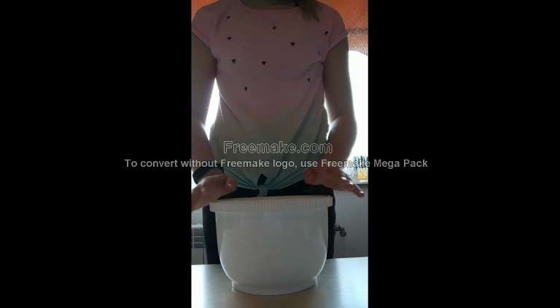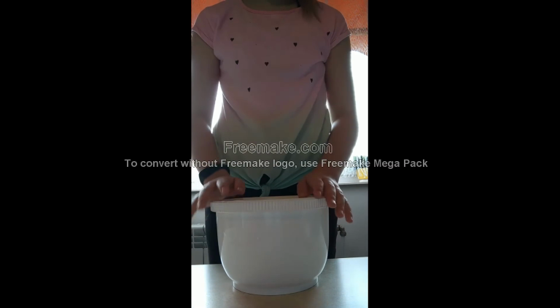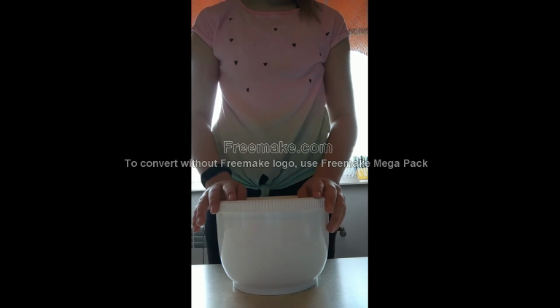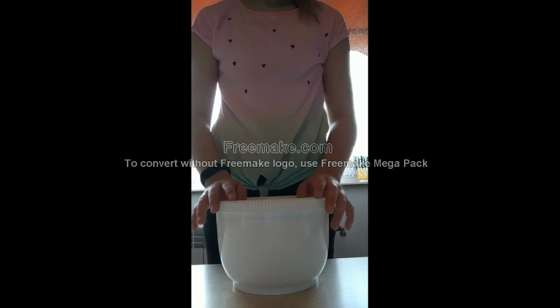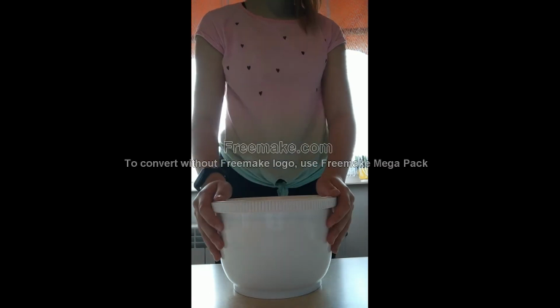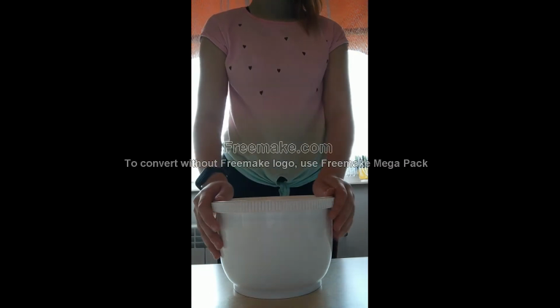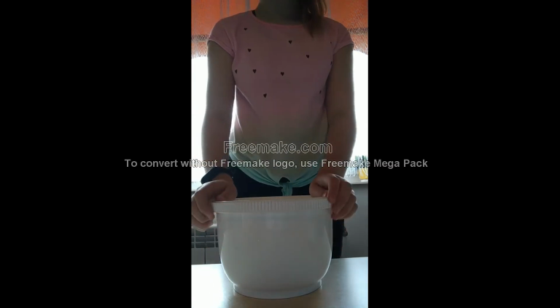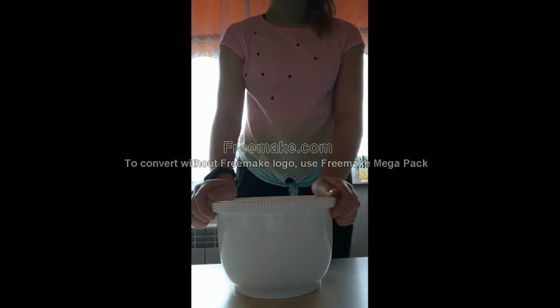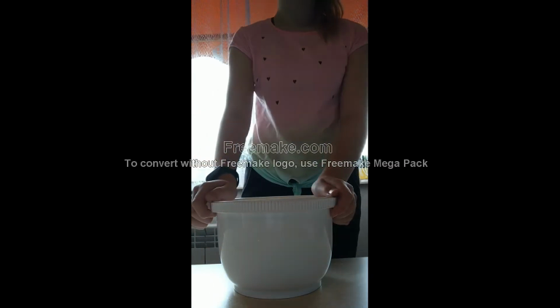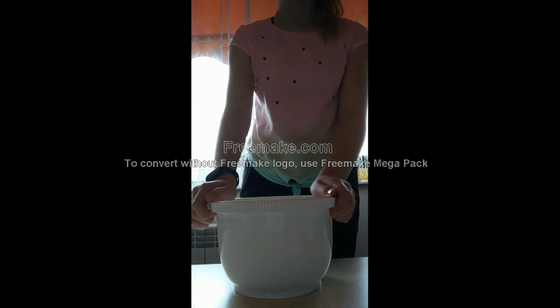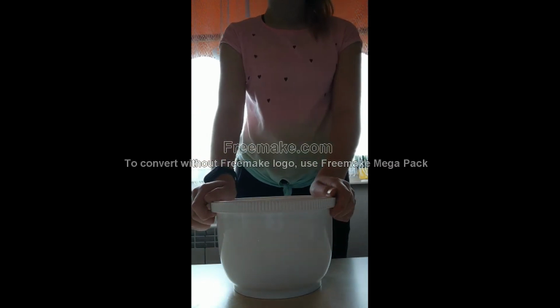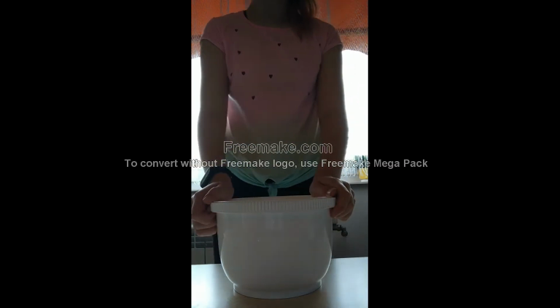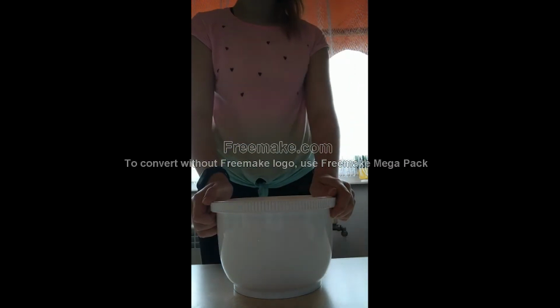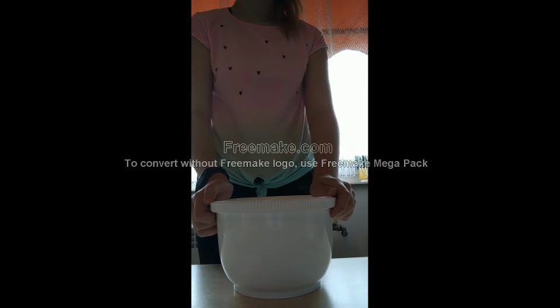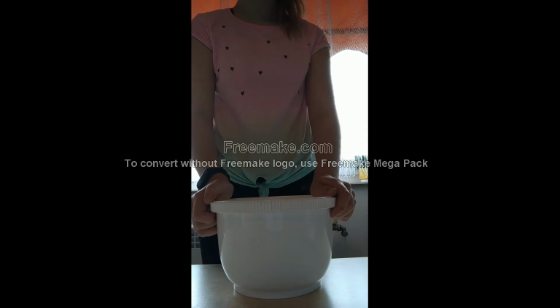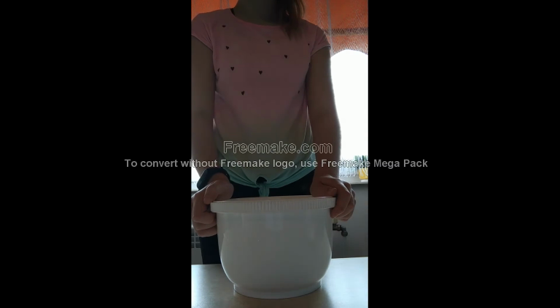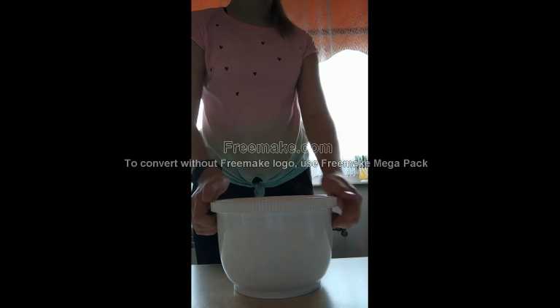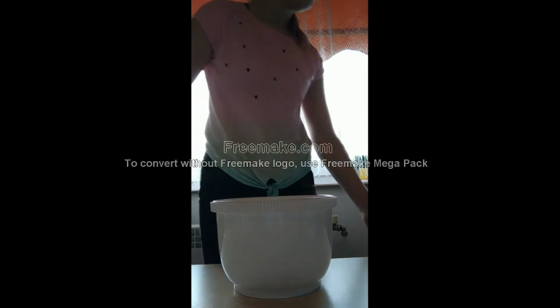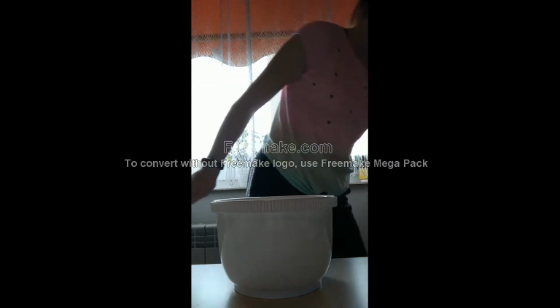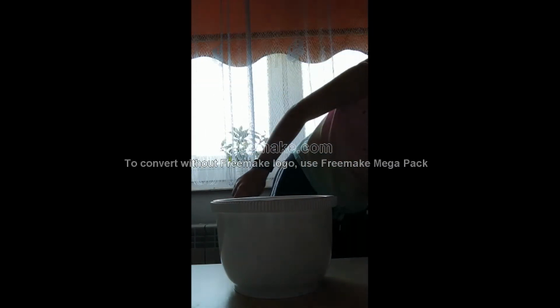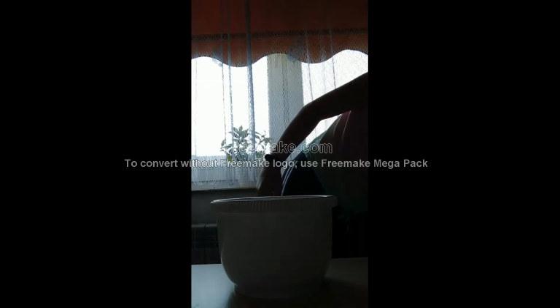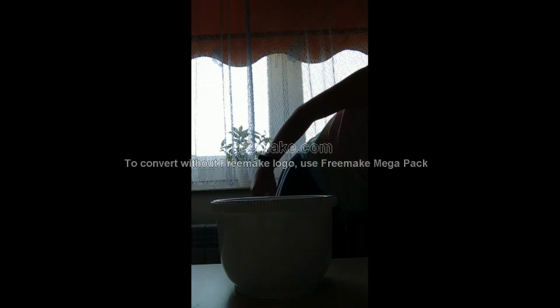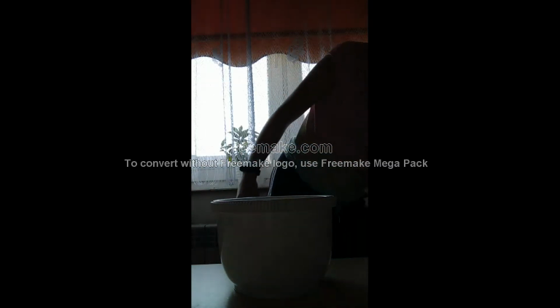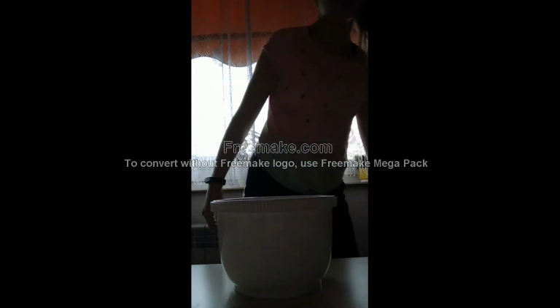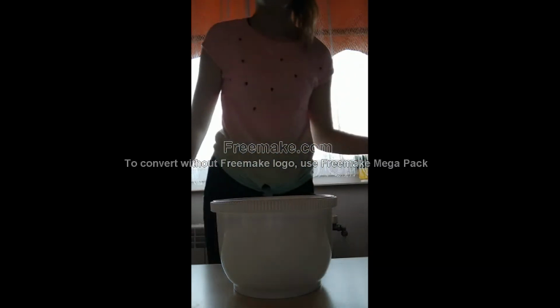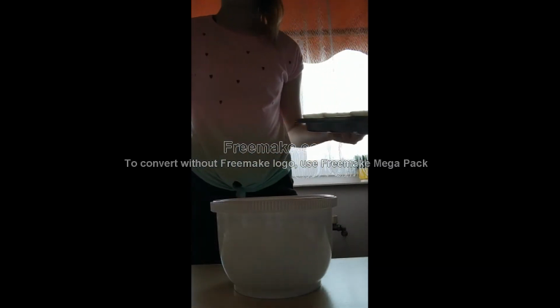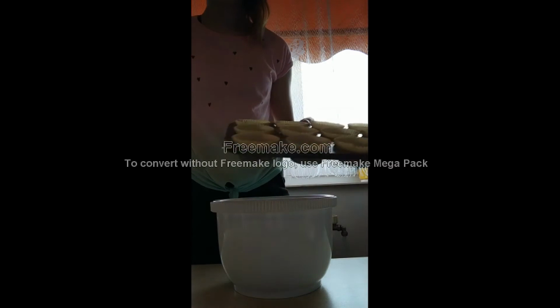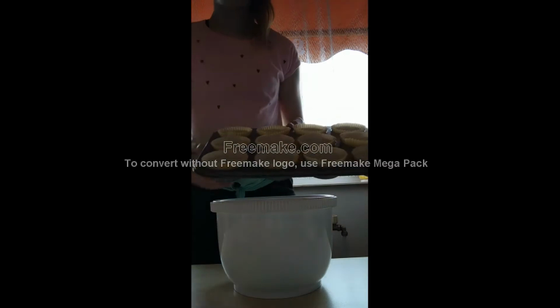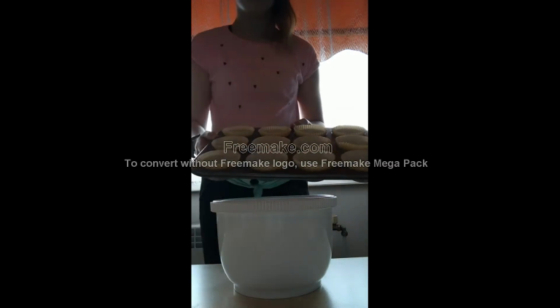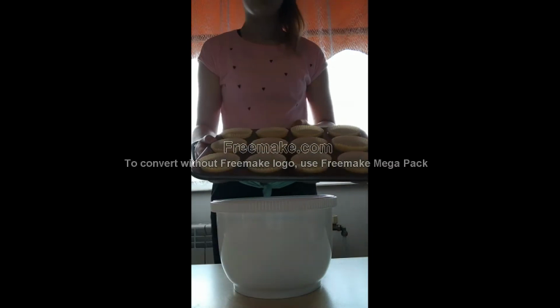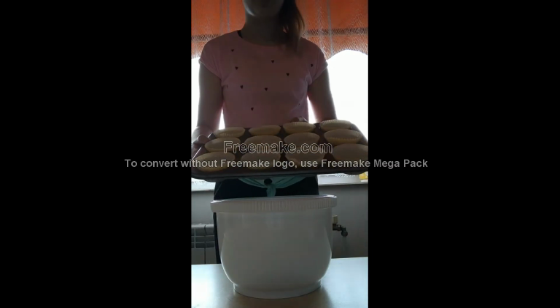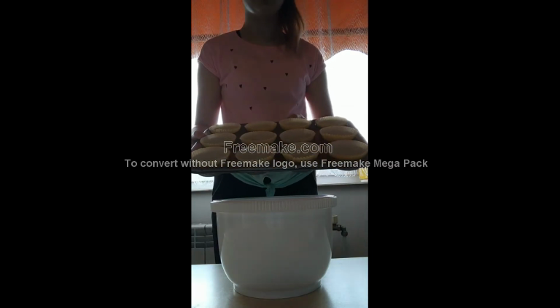Let's start. Preheat oven to 160 degrees. Set a muffin cup into each cavity of the cupcake pan.